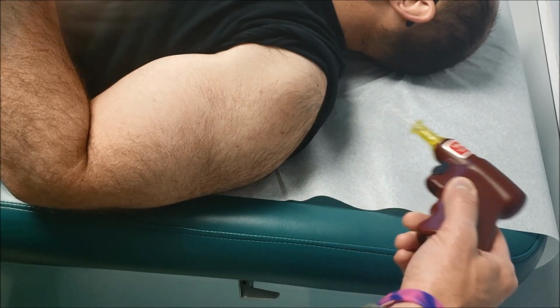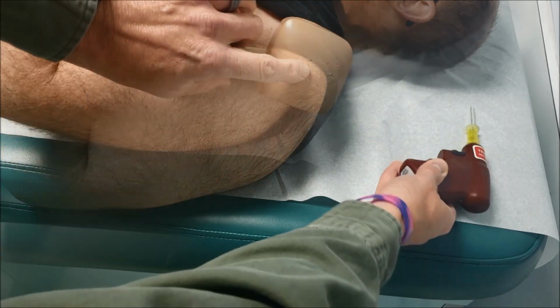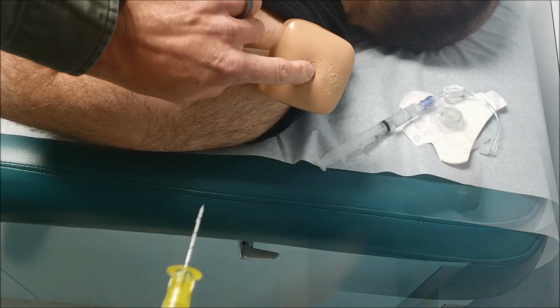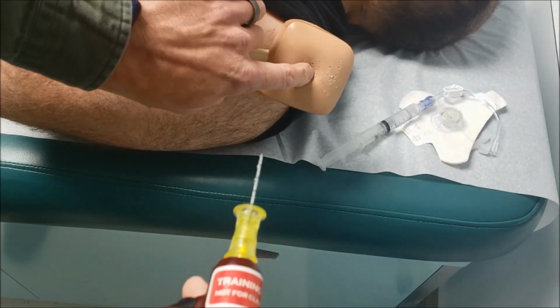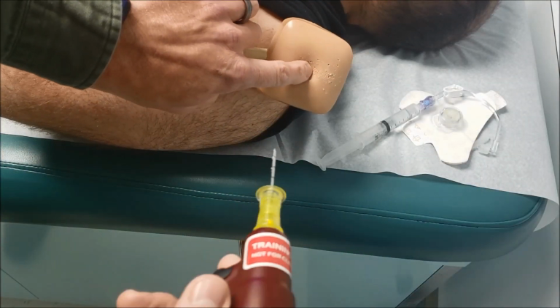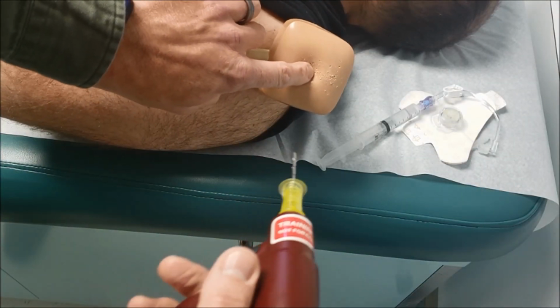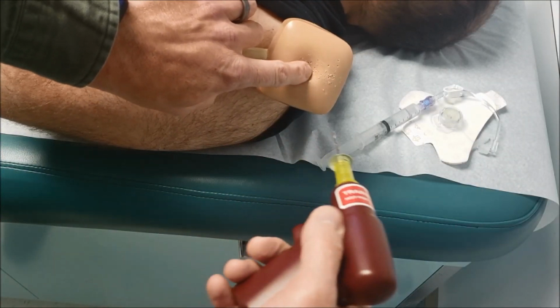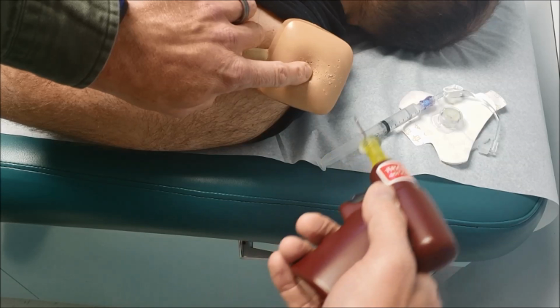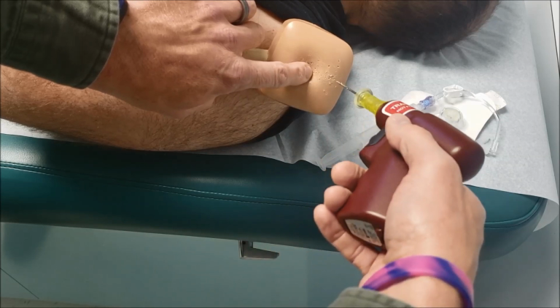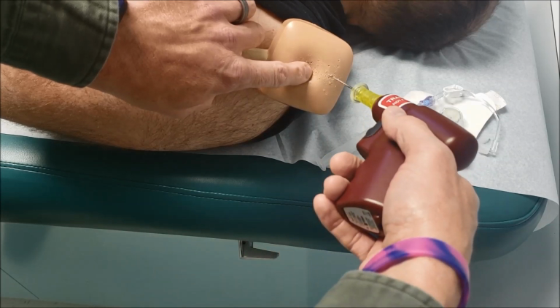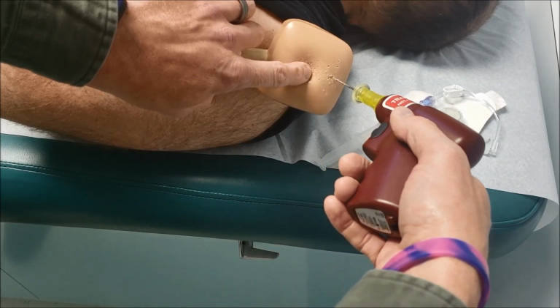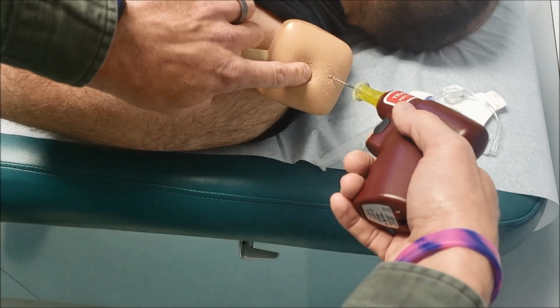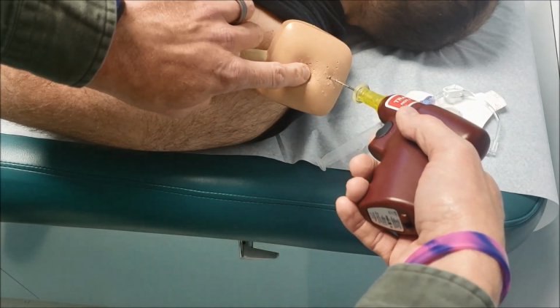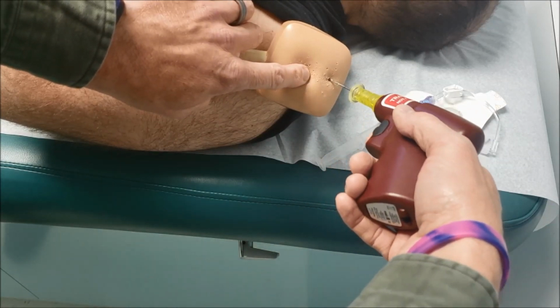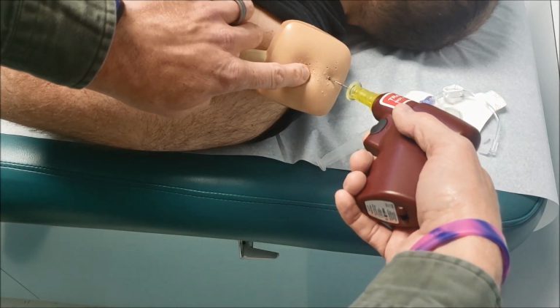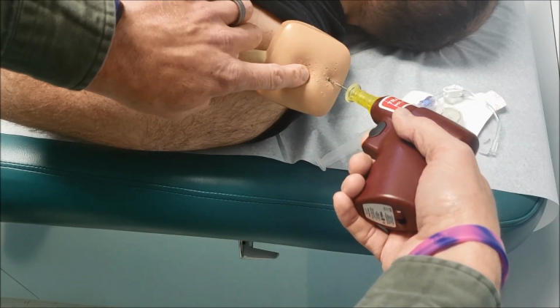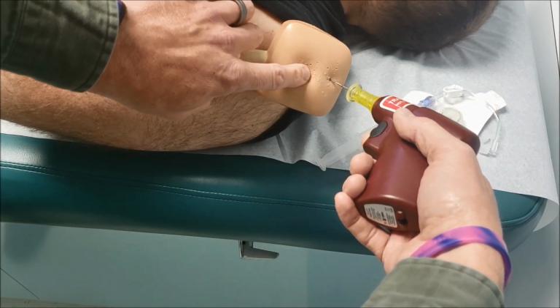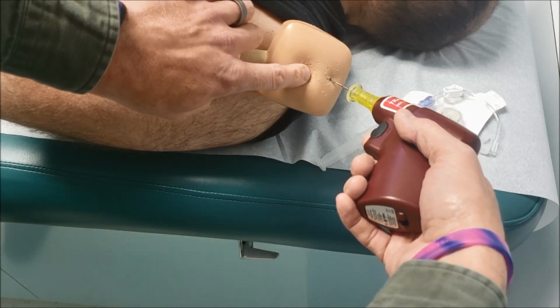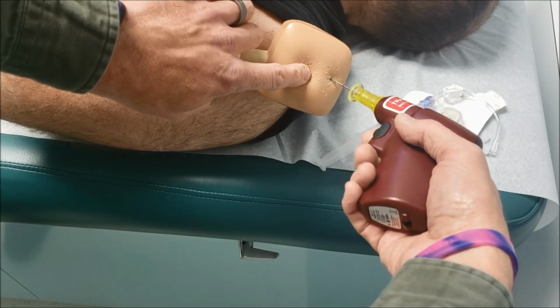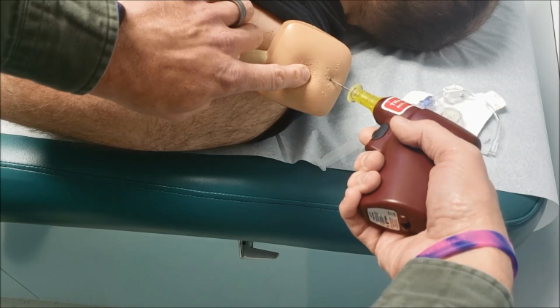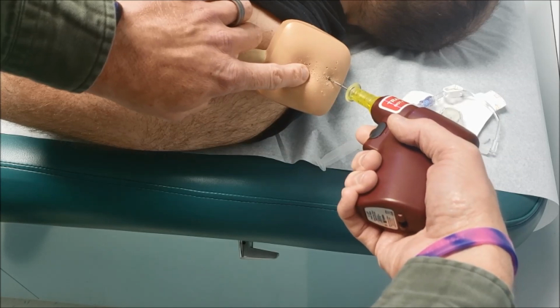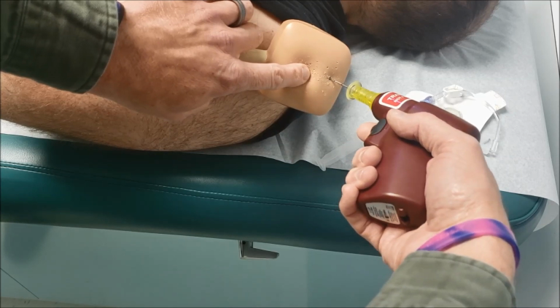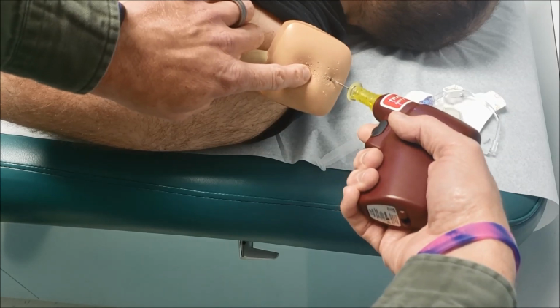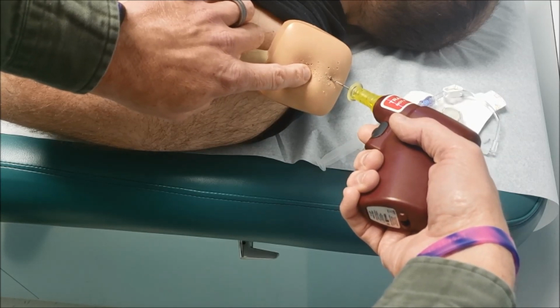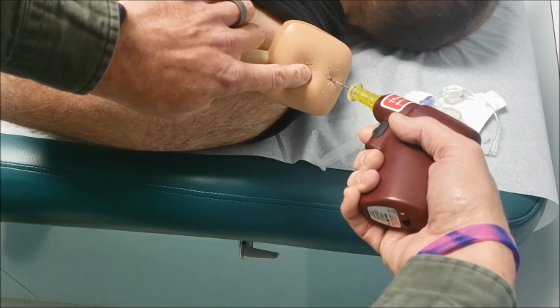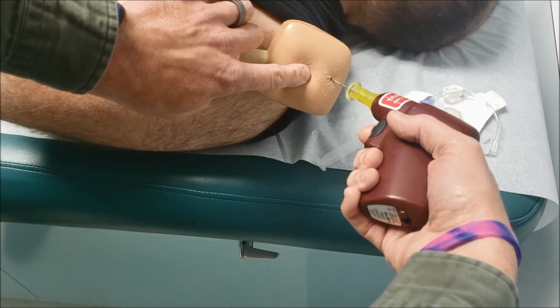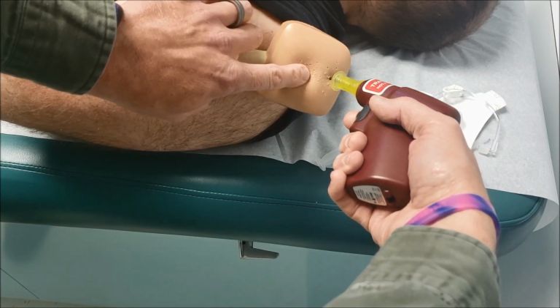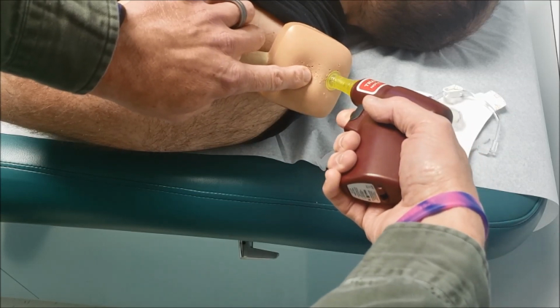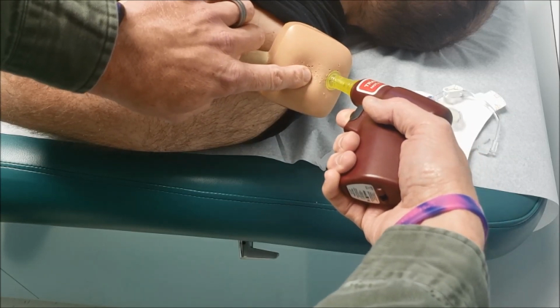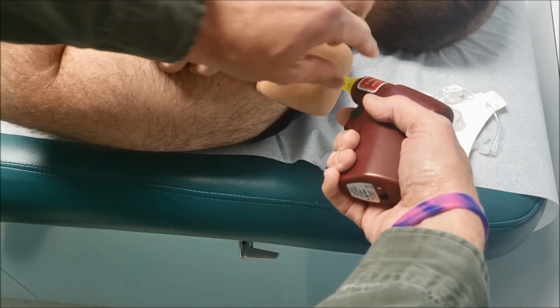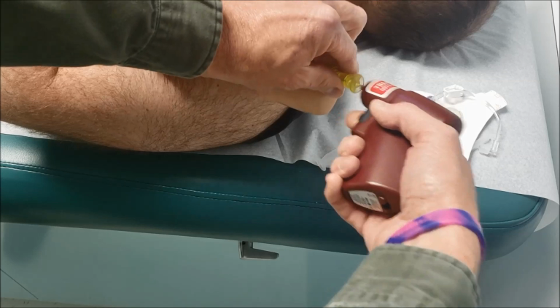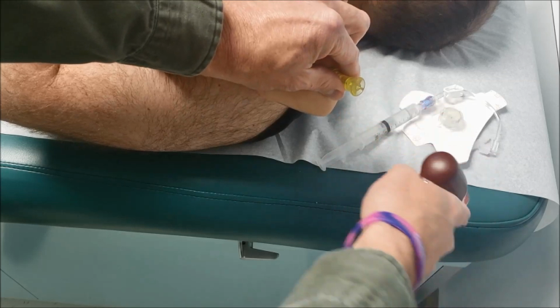I've located my landmark for insertion in the proximal humerus location. I'm at a 45 degree angle to the patient's opposite hip. Insert the needle until I hit bone, drill the needle into place, unlock.